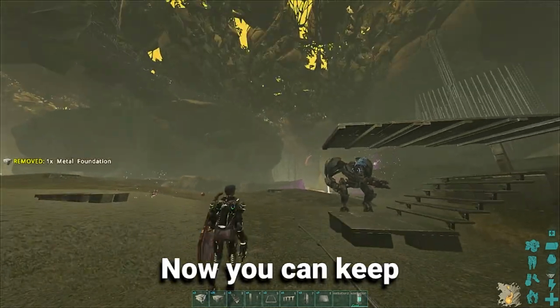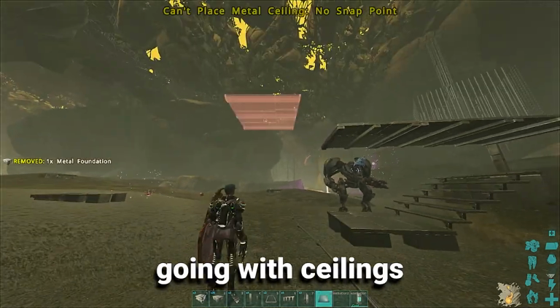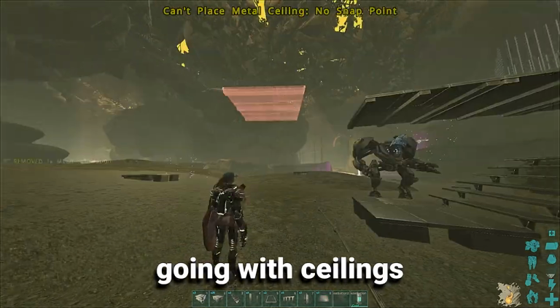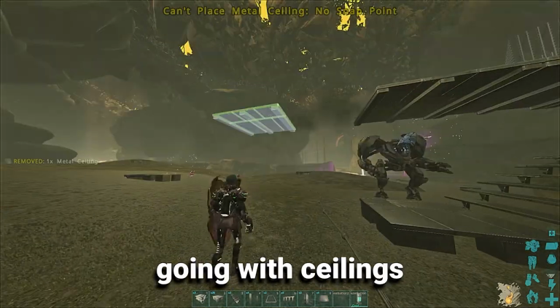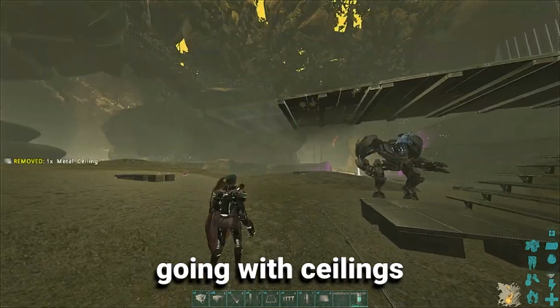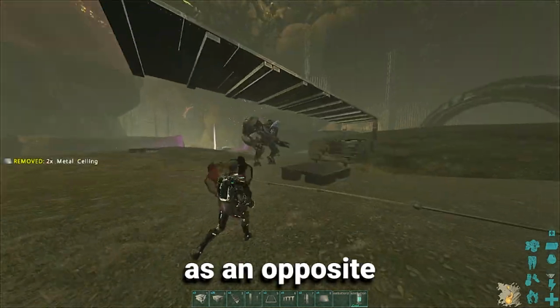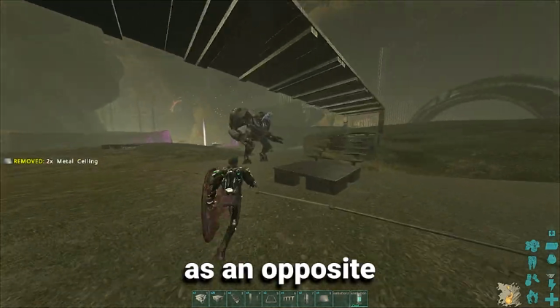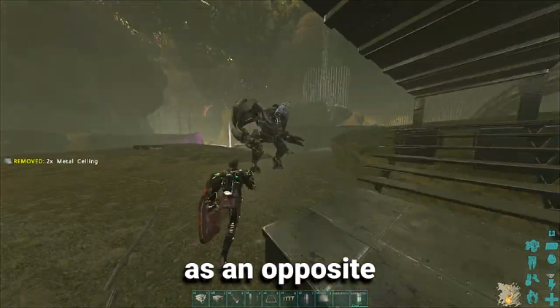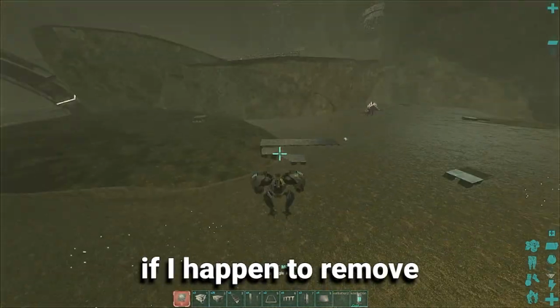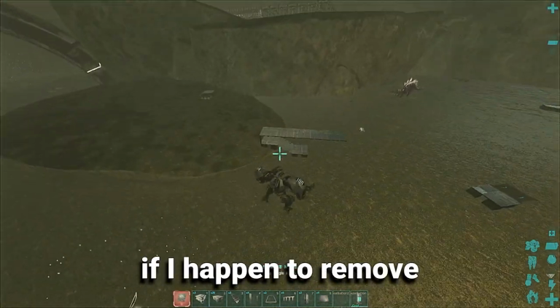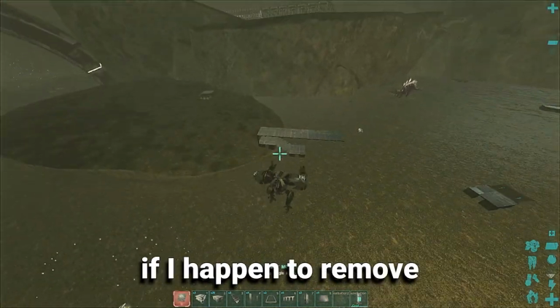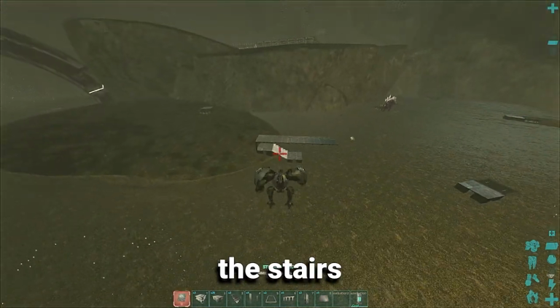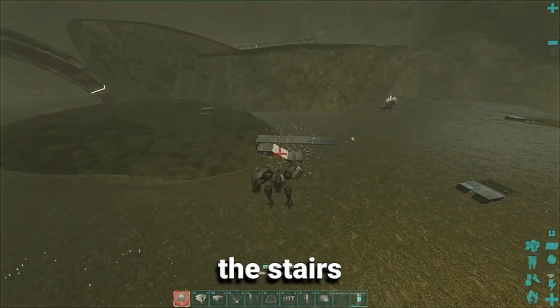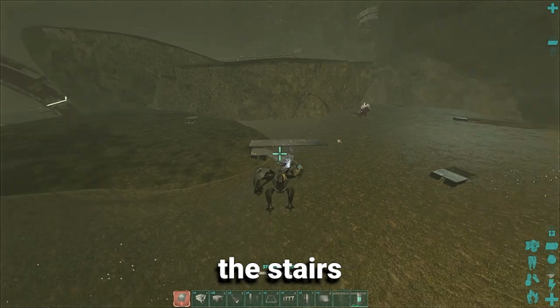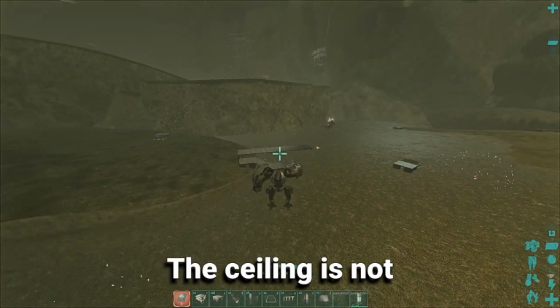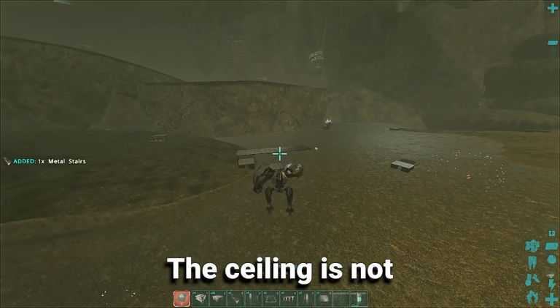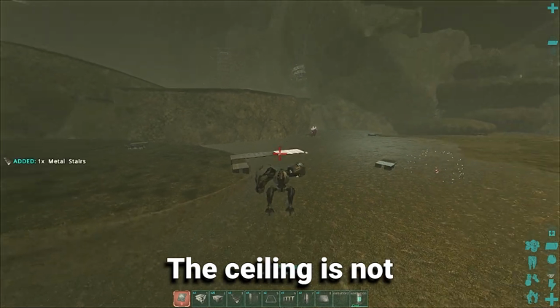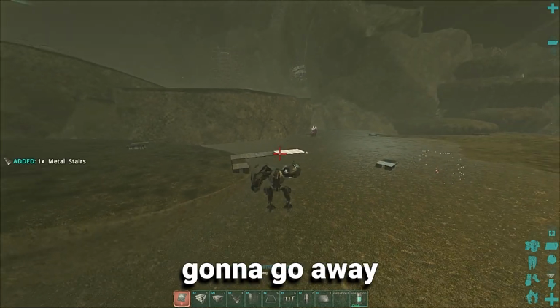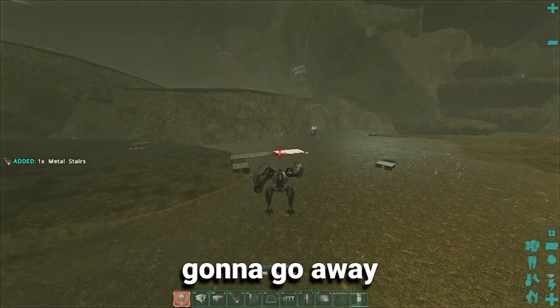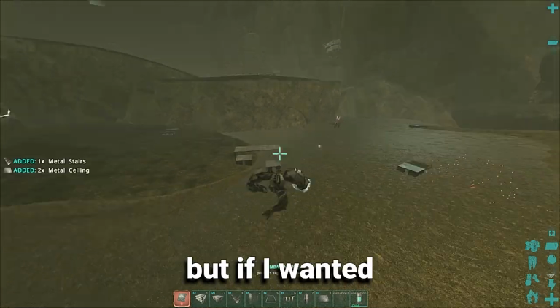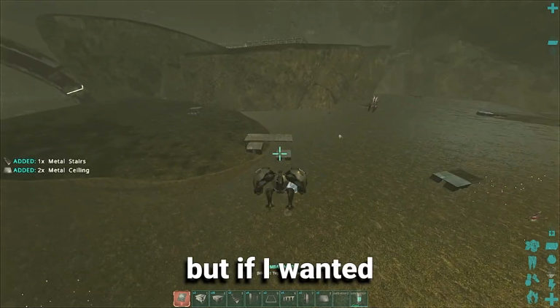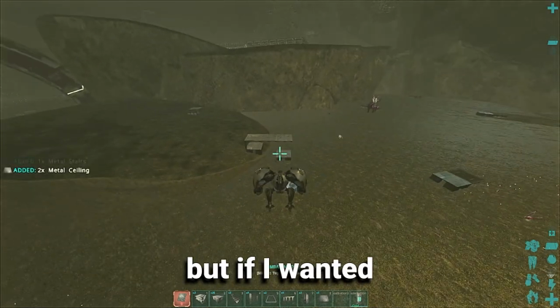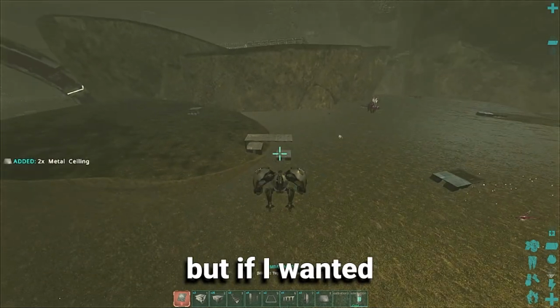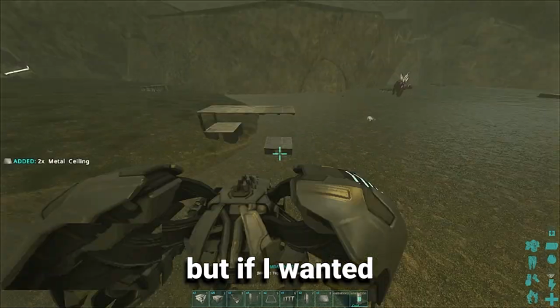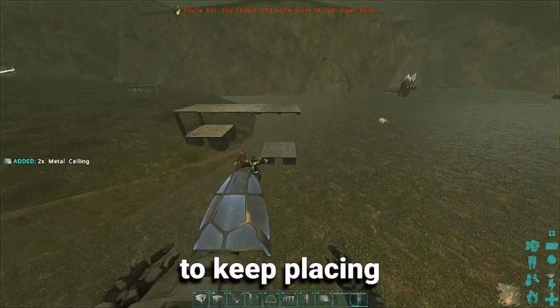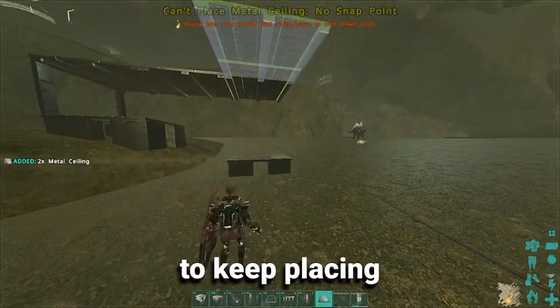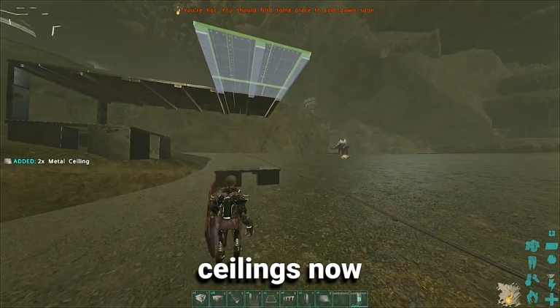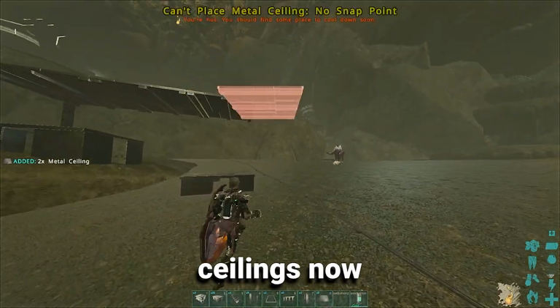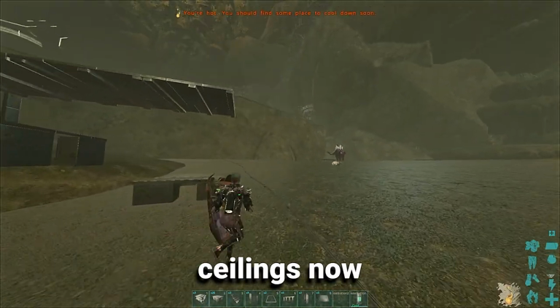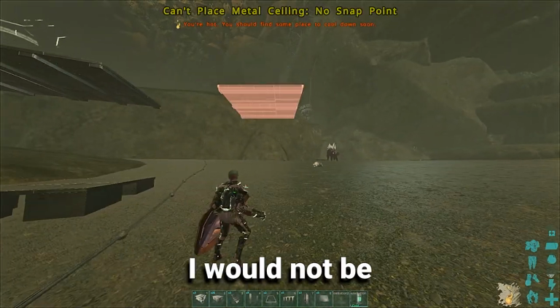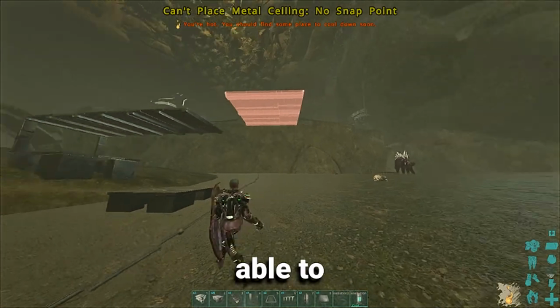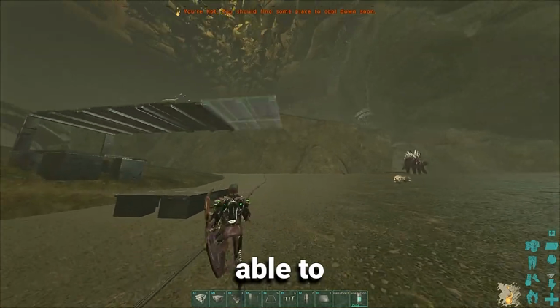Or you can keep going with ceilings. That's the opposite, right? If I happen to remove the stair, the ceiling is not gonna go away. But if I wanted to keep placing ceilings now, I would not be able to.